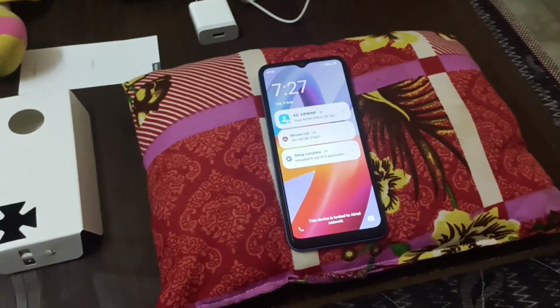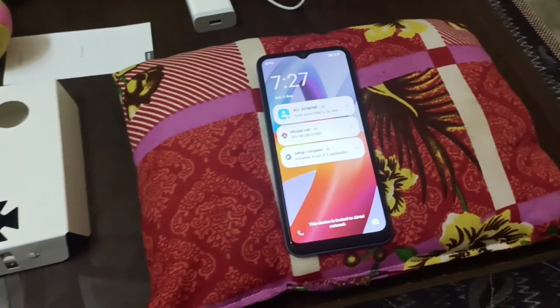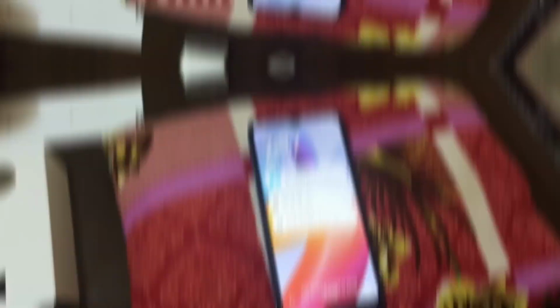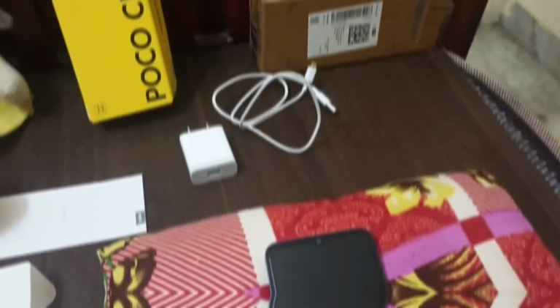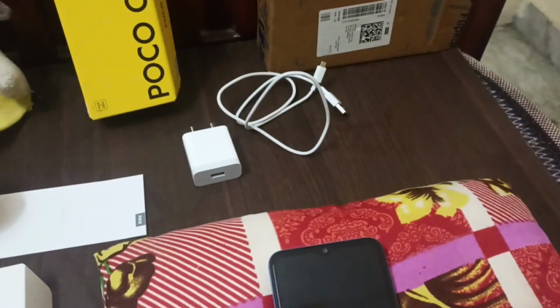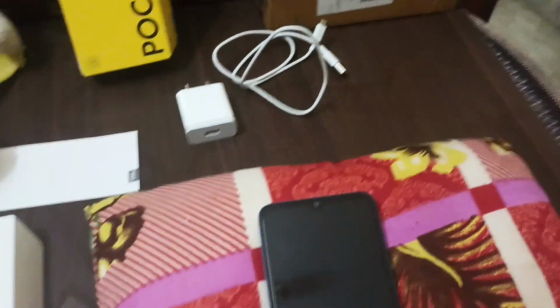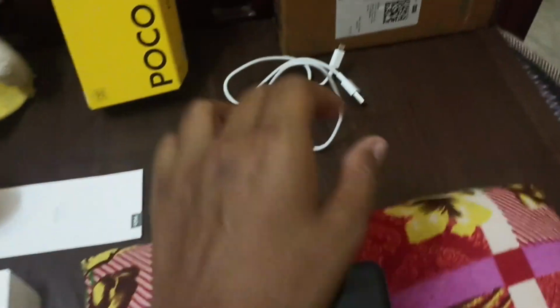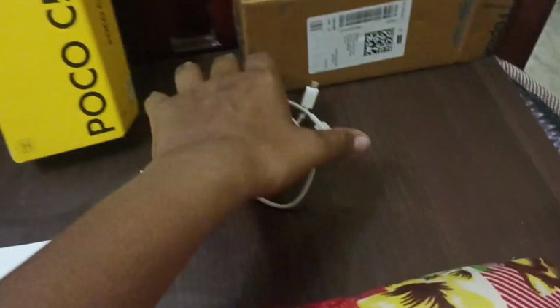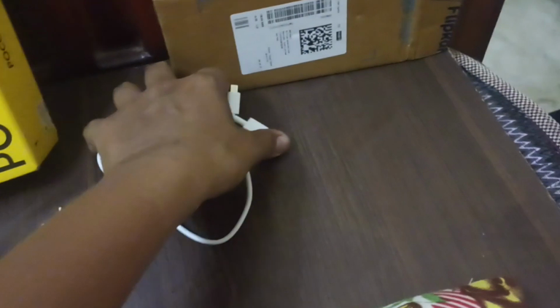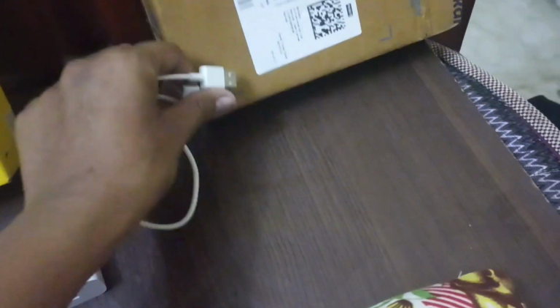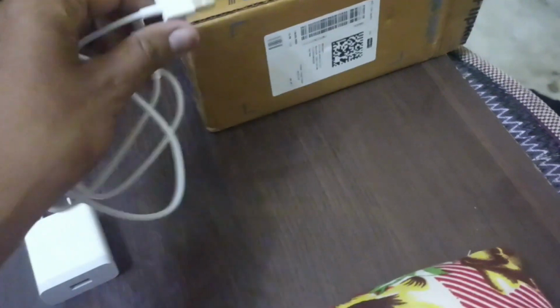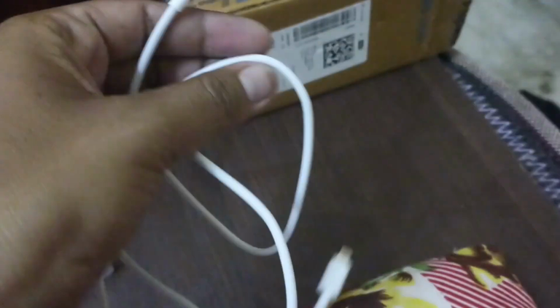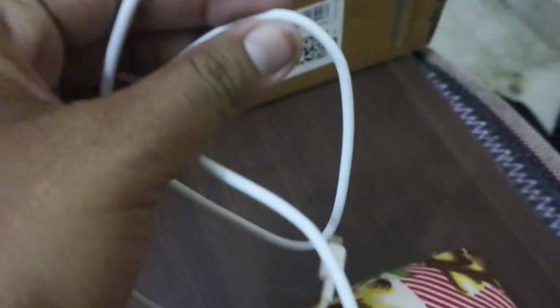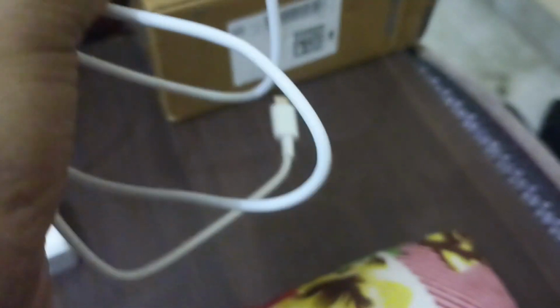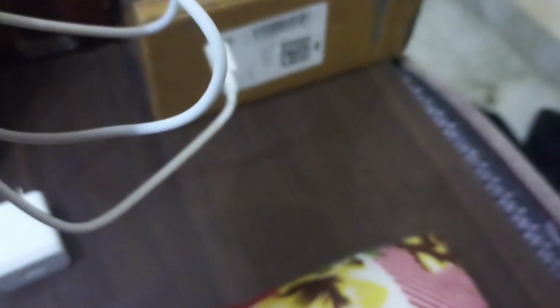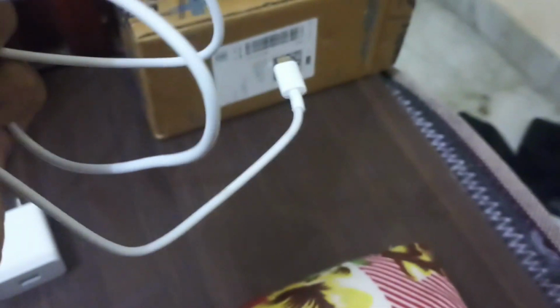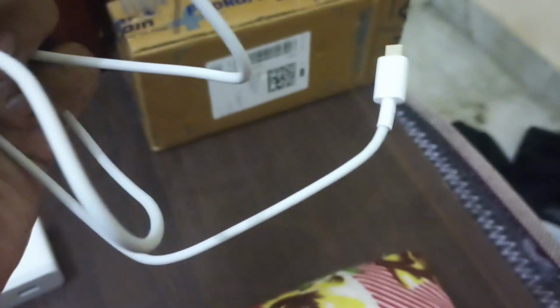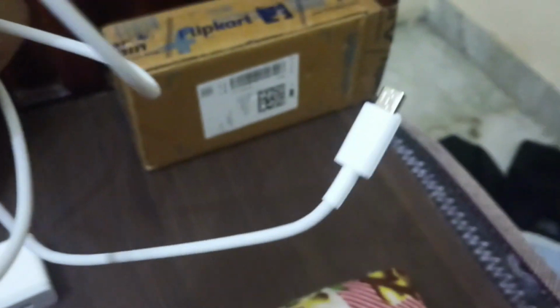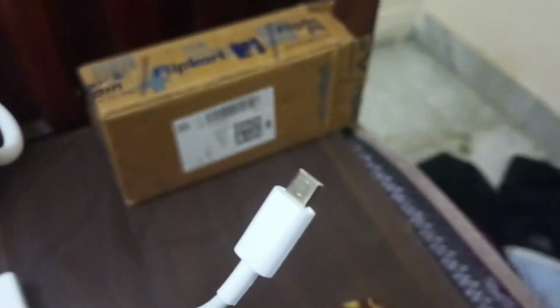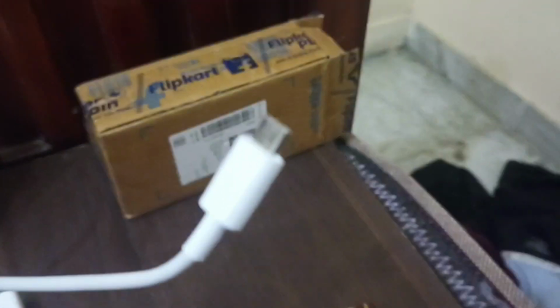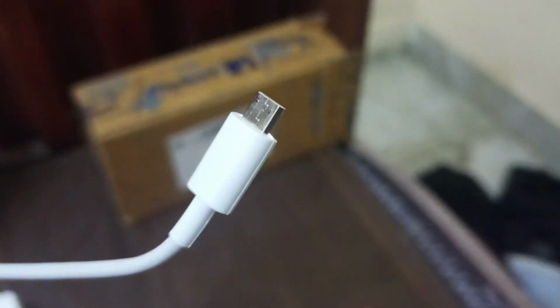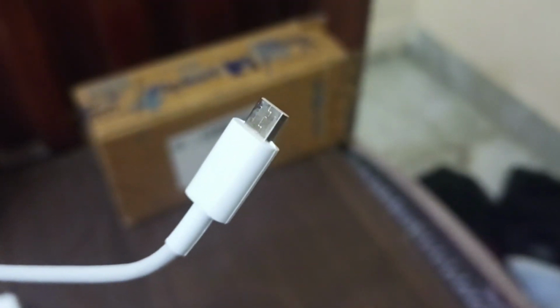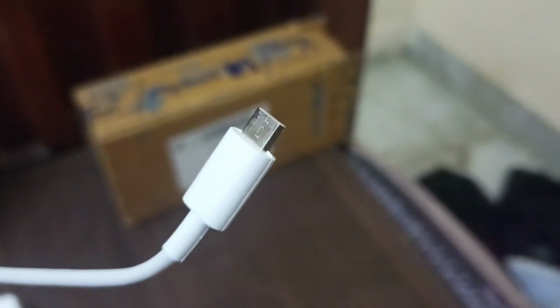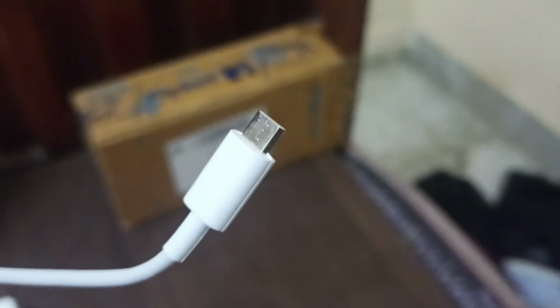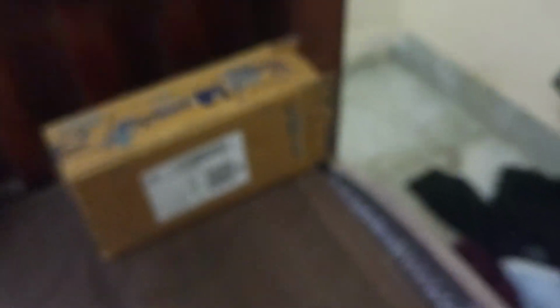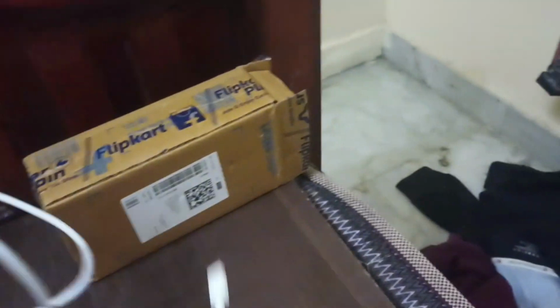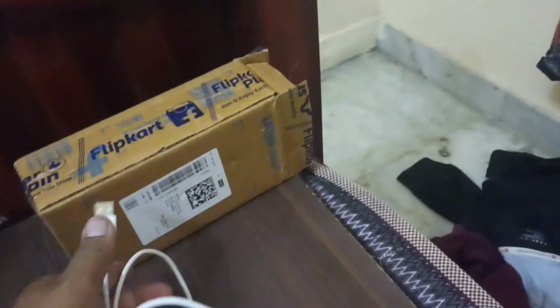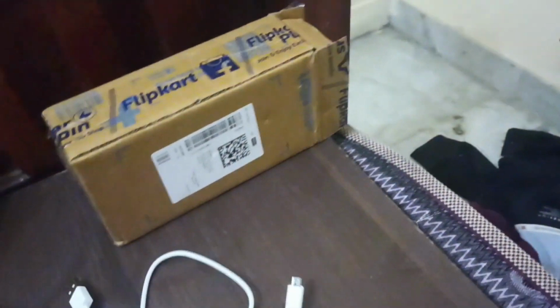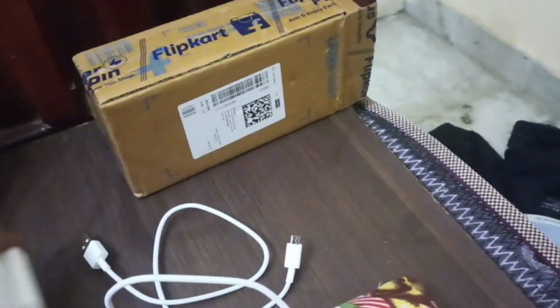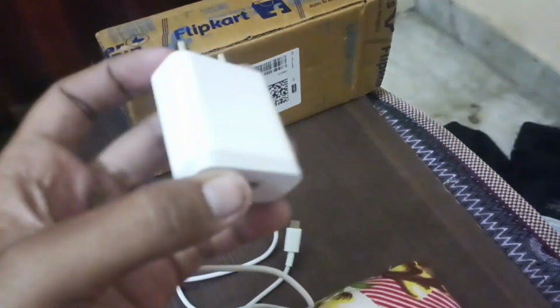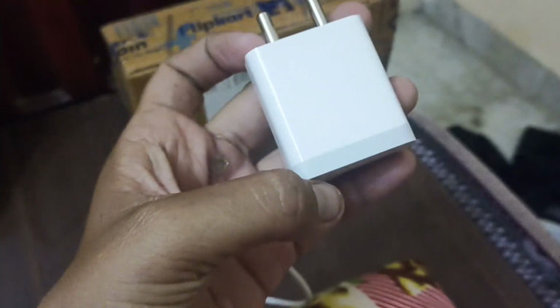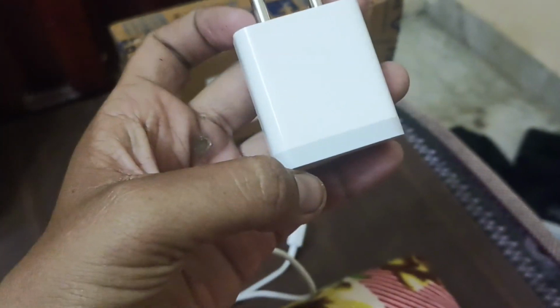In the box, you can use a micro USB cable — the Type-C cable is micro USB. You can also use a travel adapter included in the box.